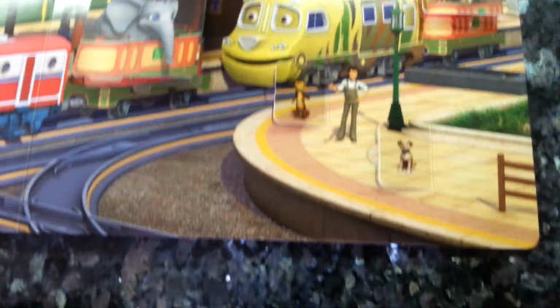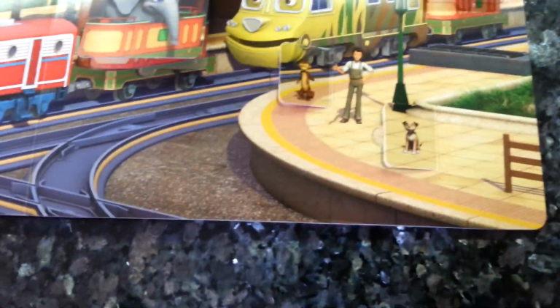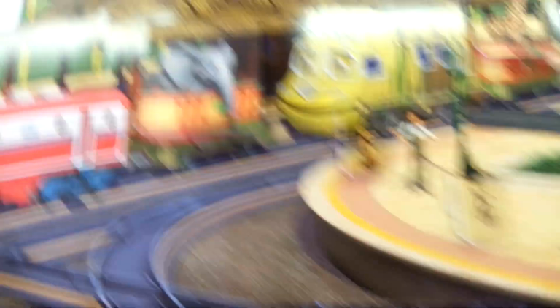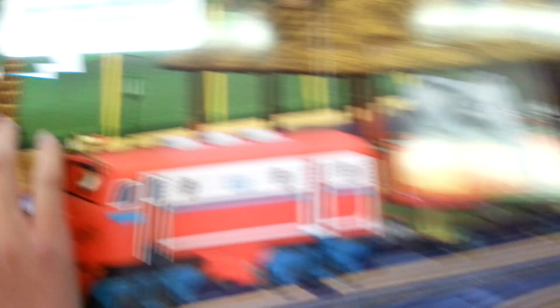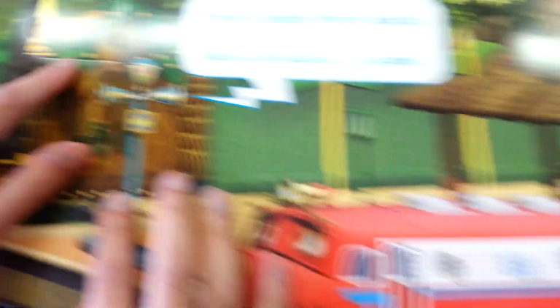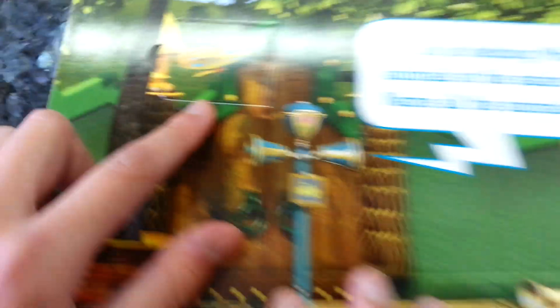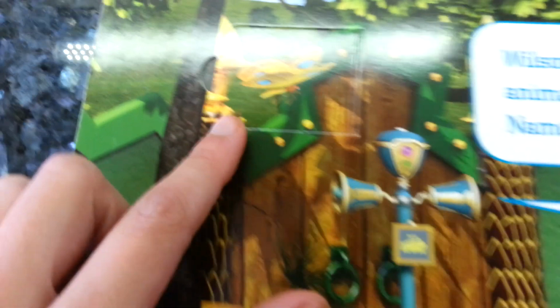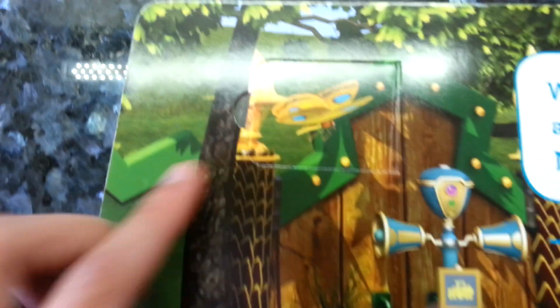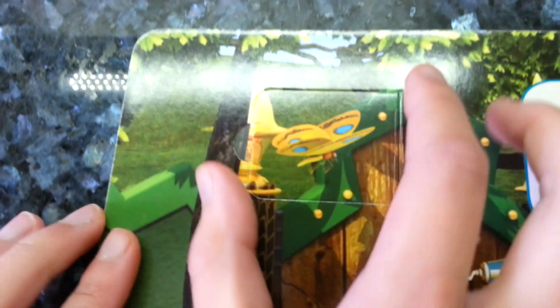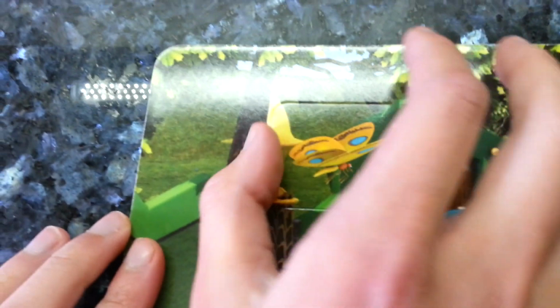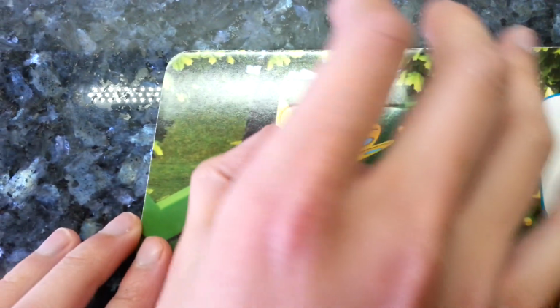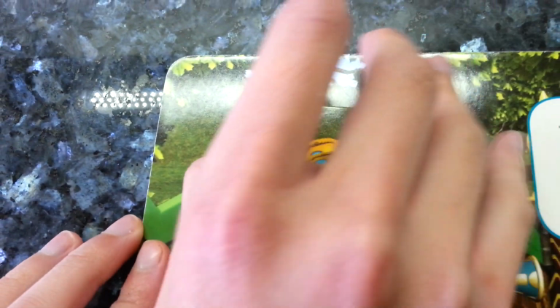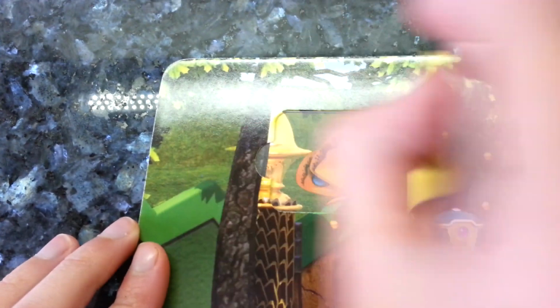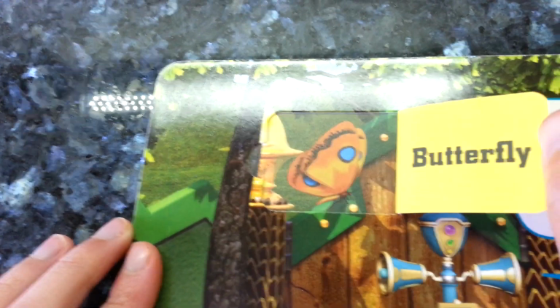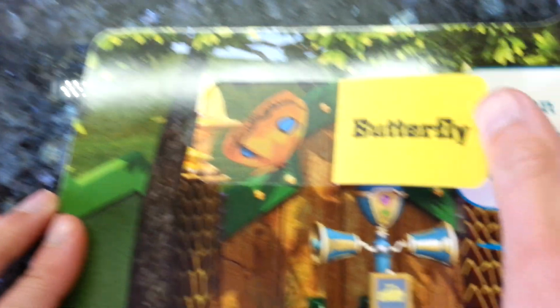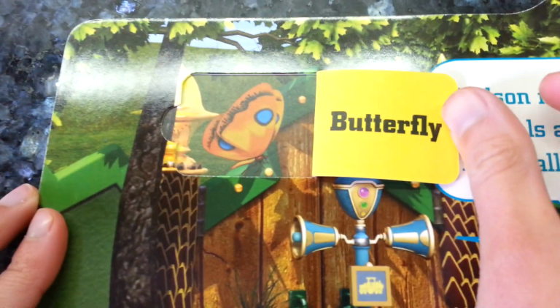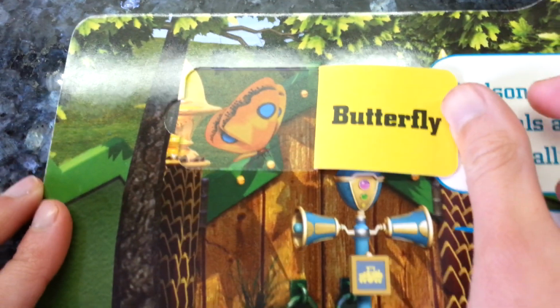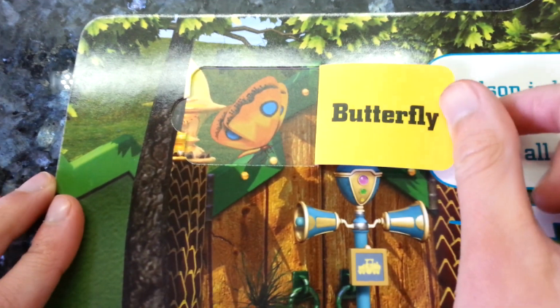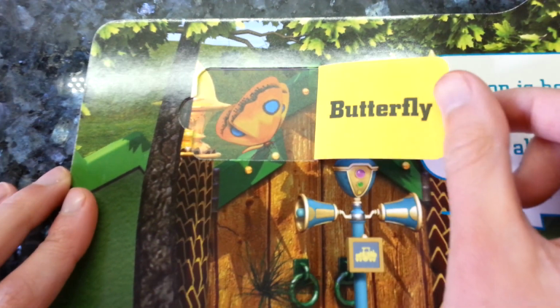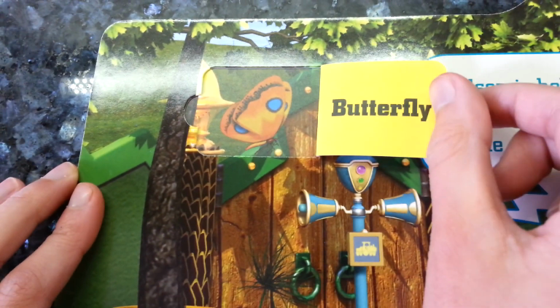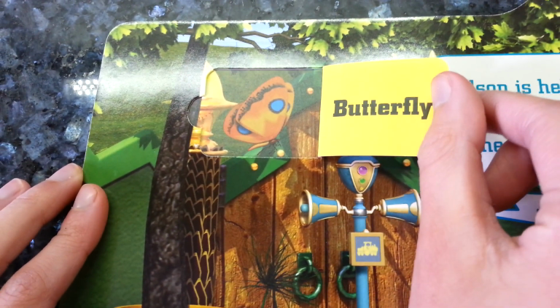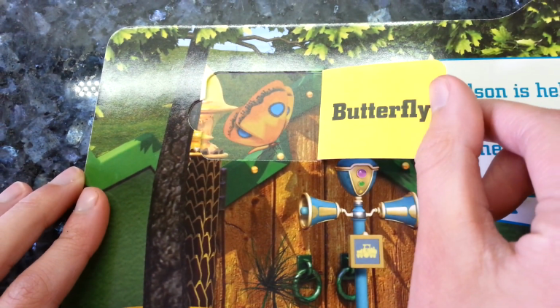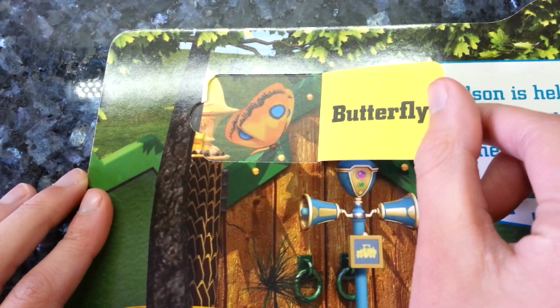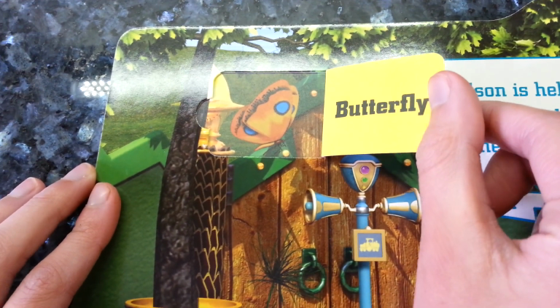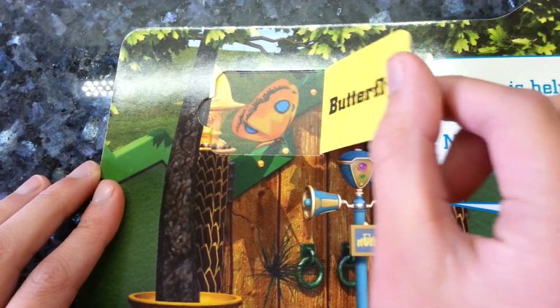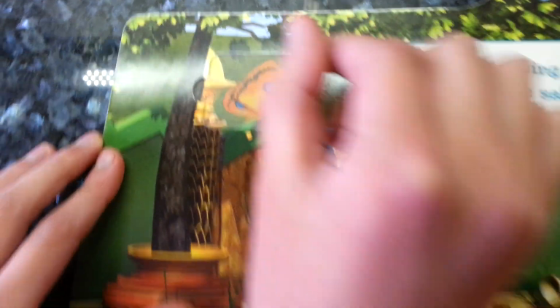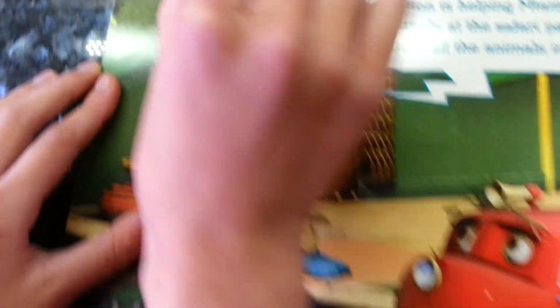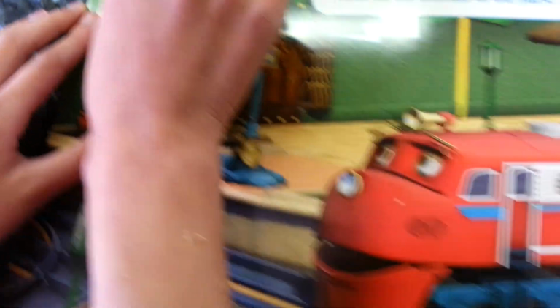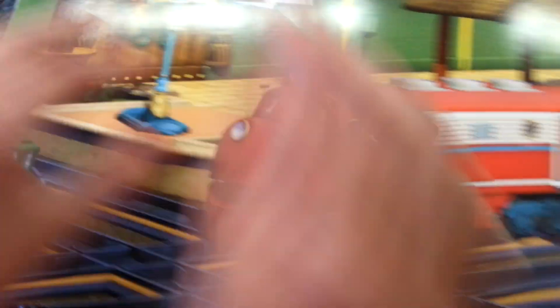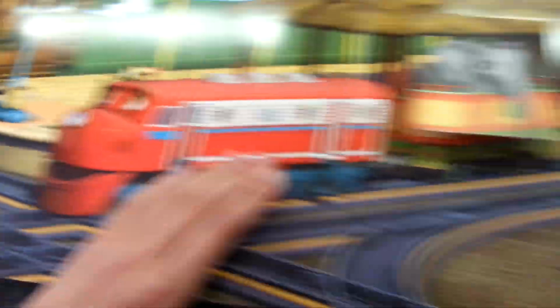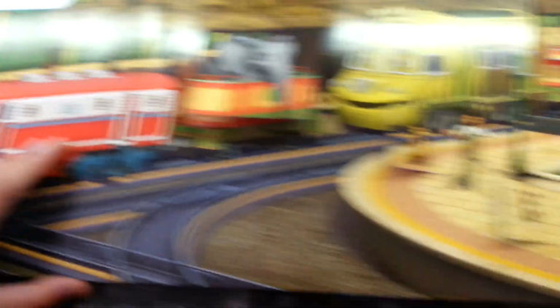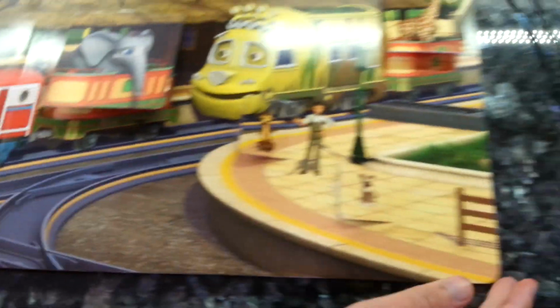Here is a butterfly. As you can see, butterflies are very pretty creatures and they love to fly.